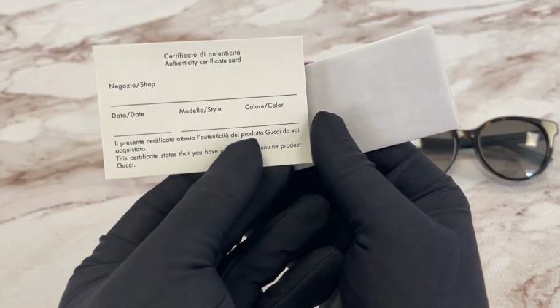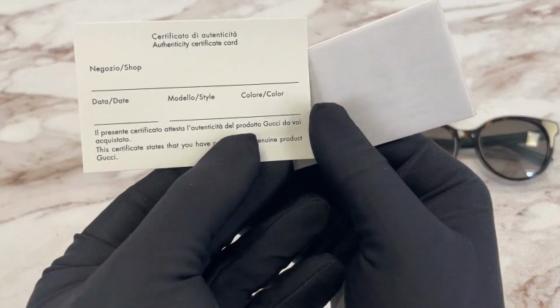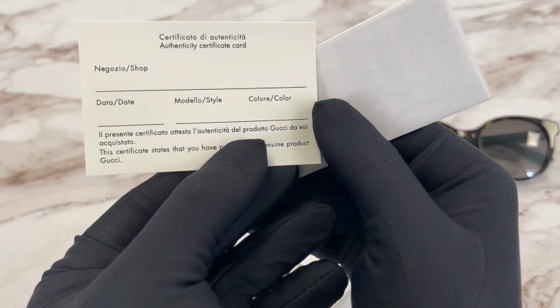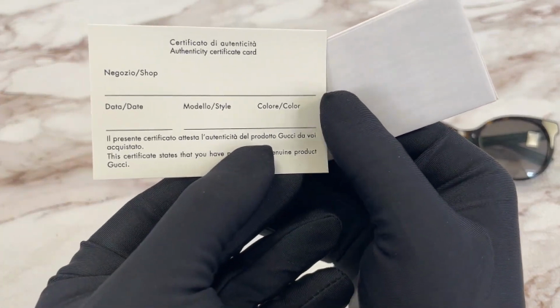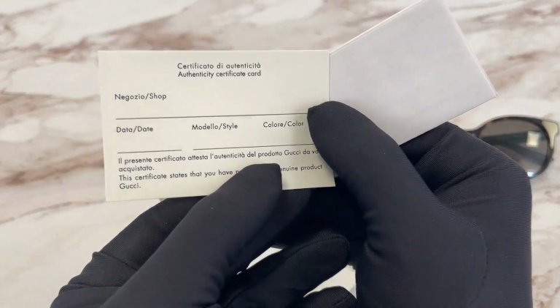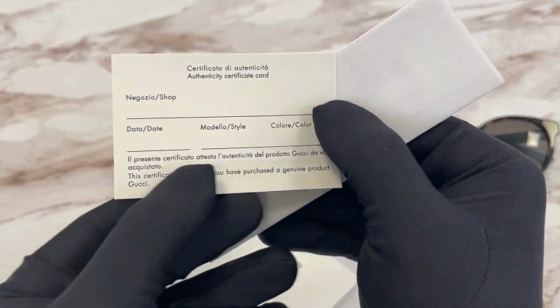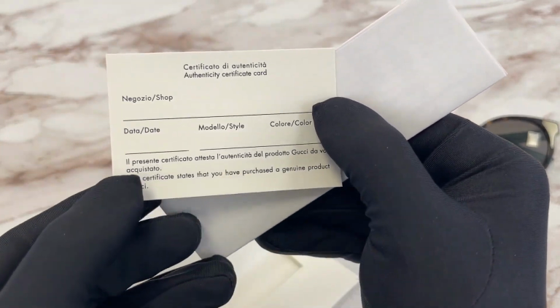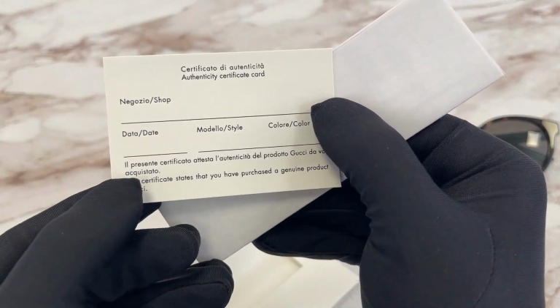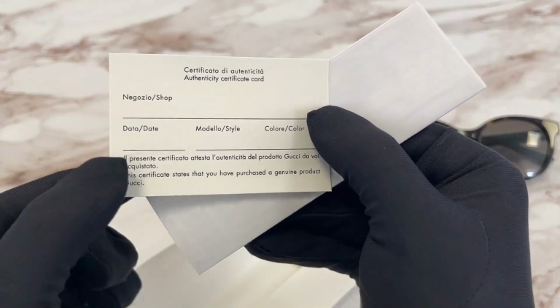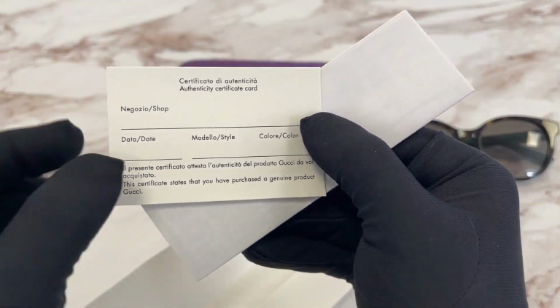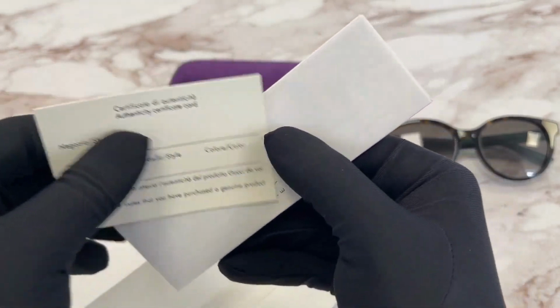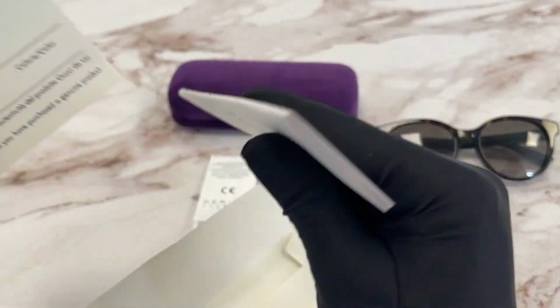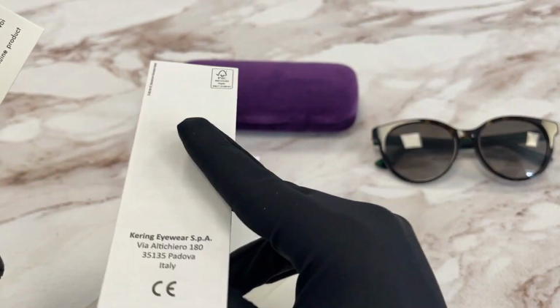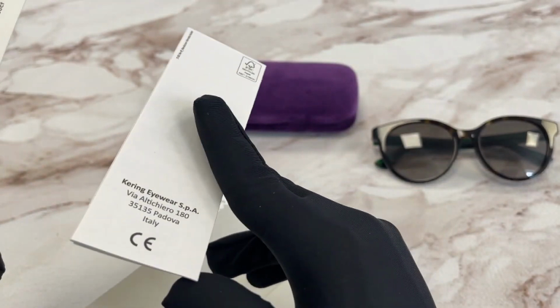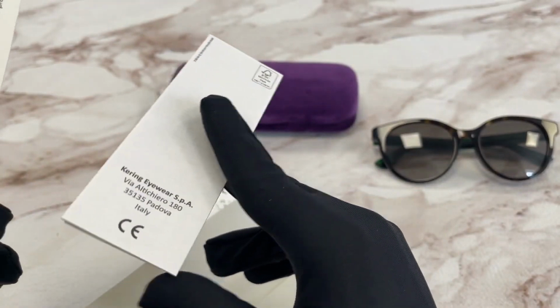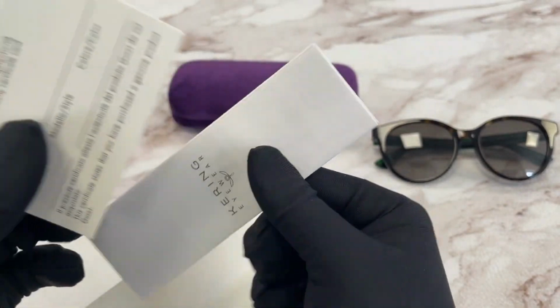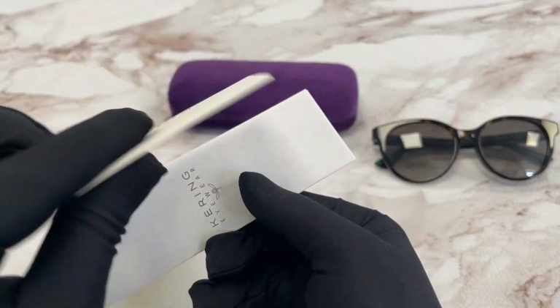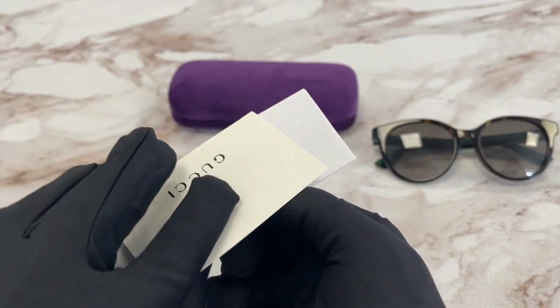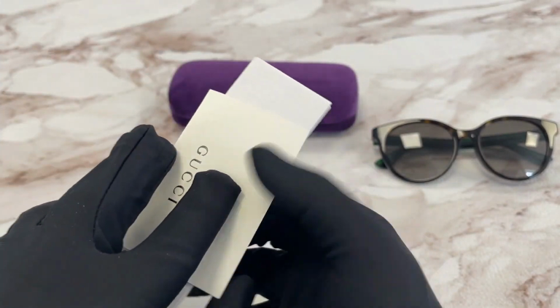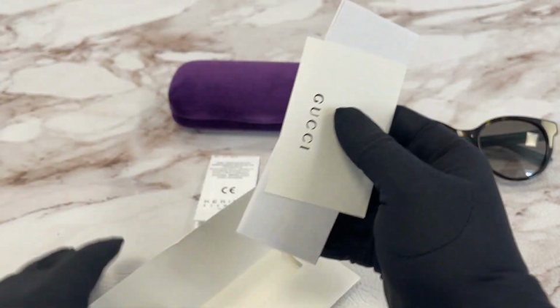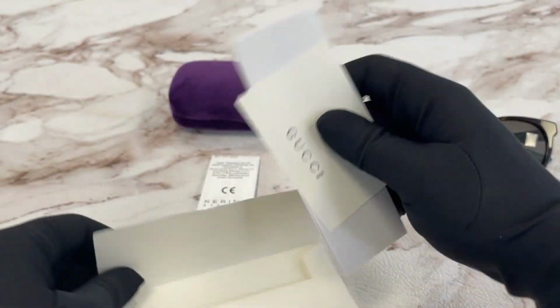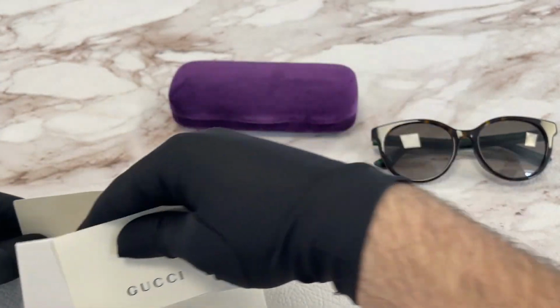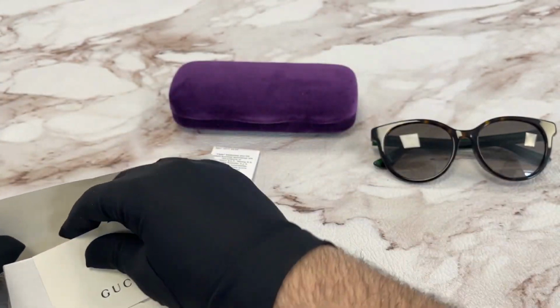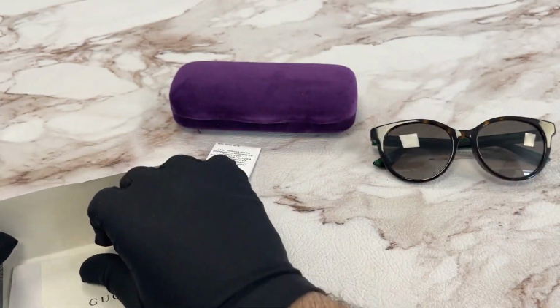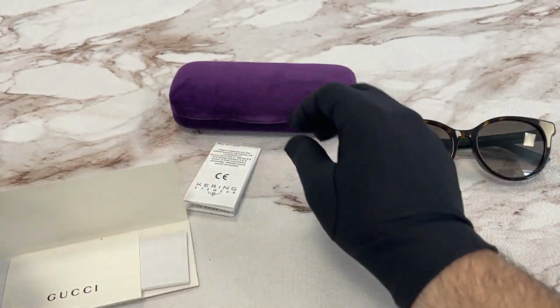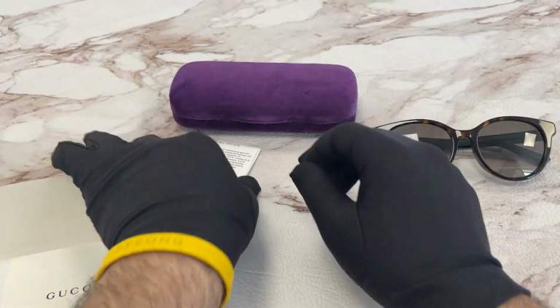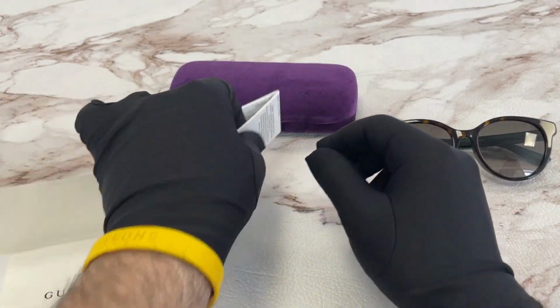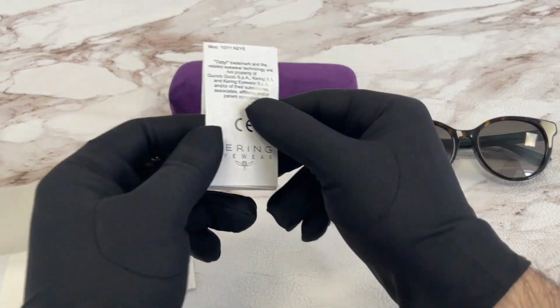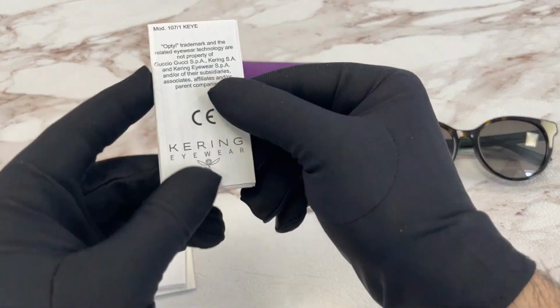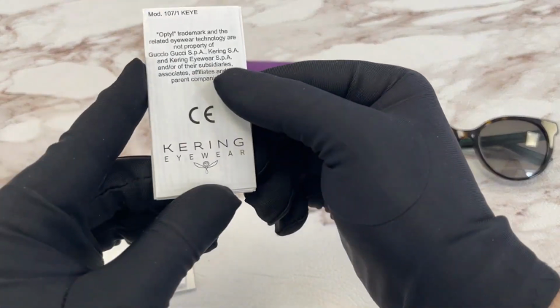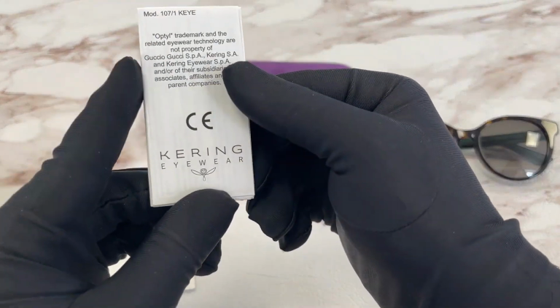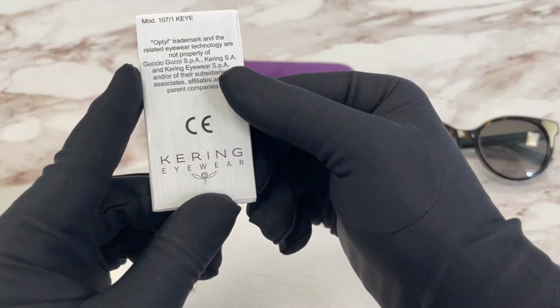This is an authenticity certificate card, and this is a carrying manufacturer booklet.